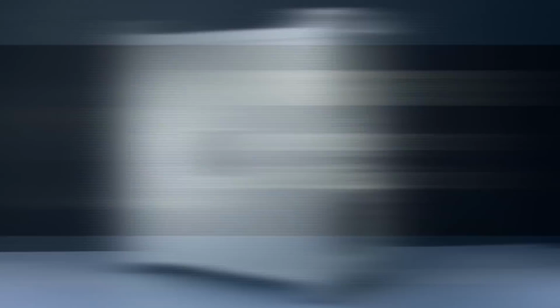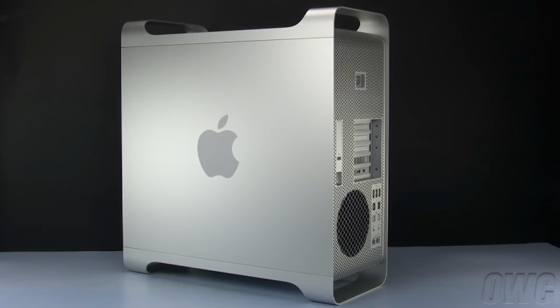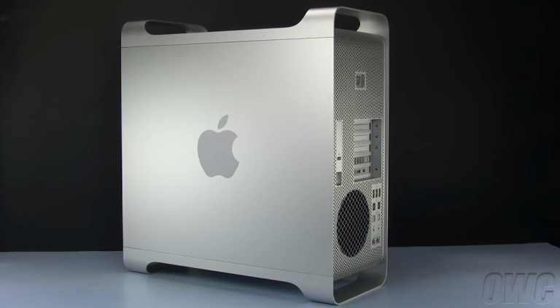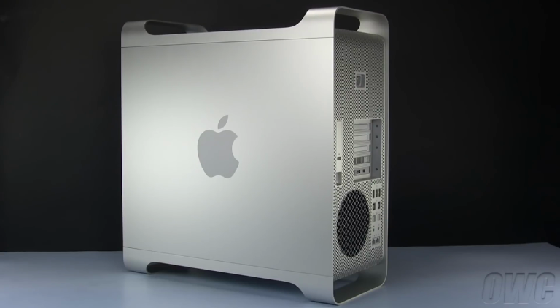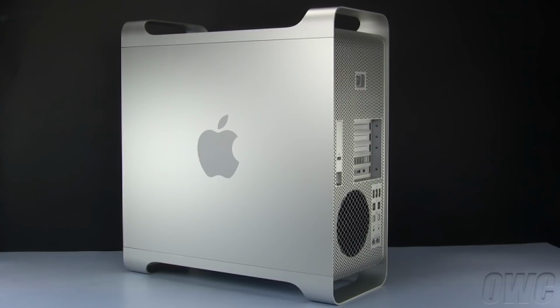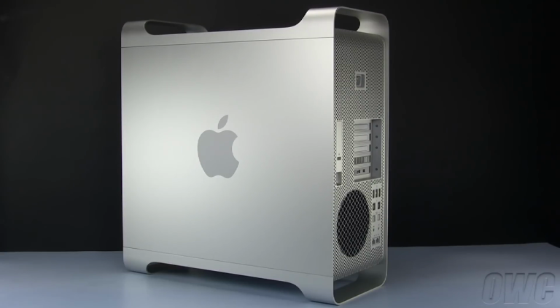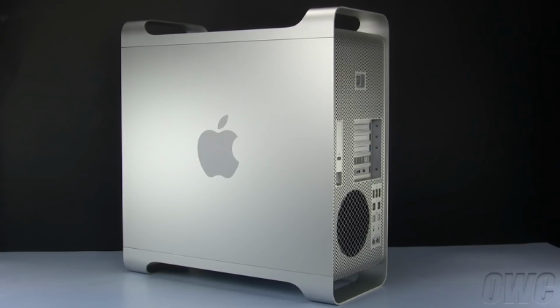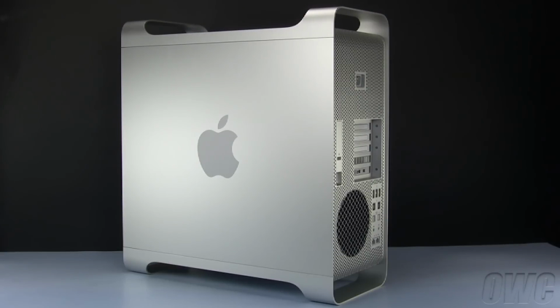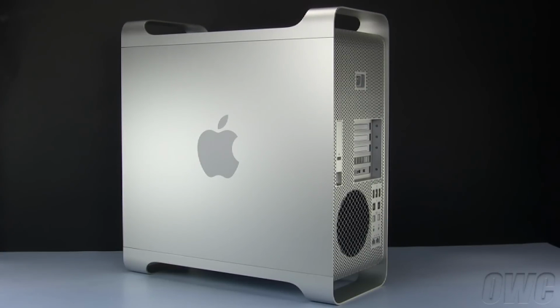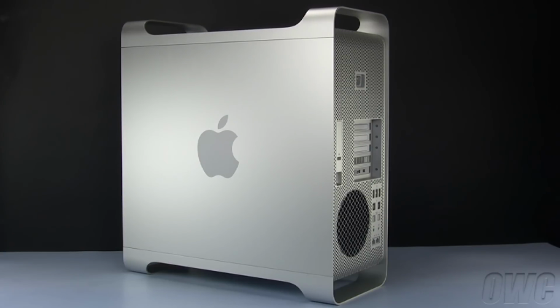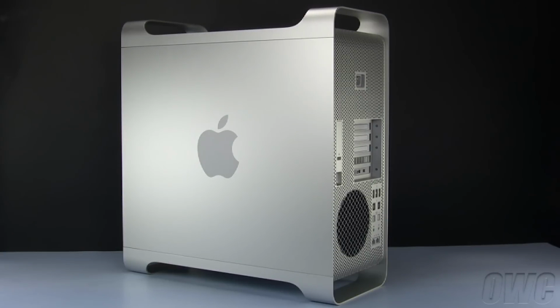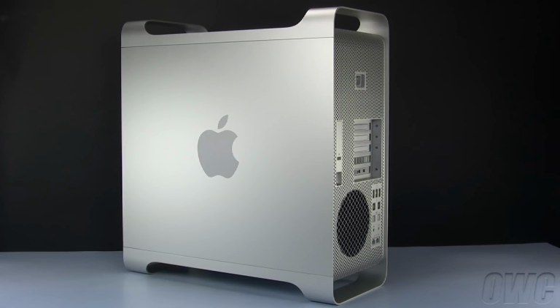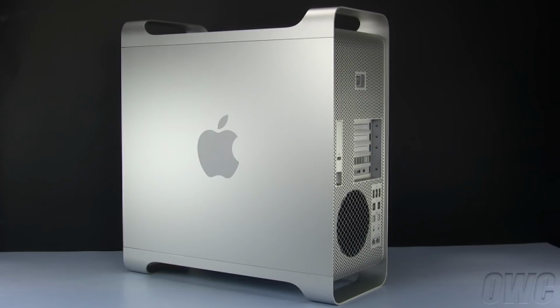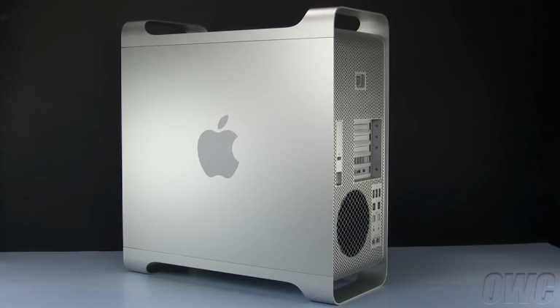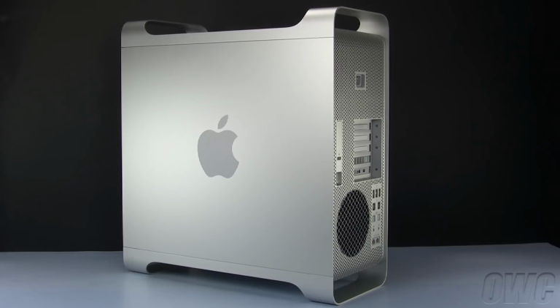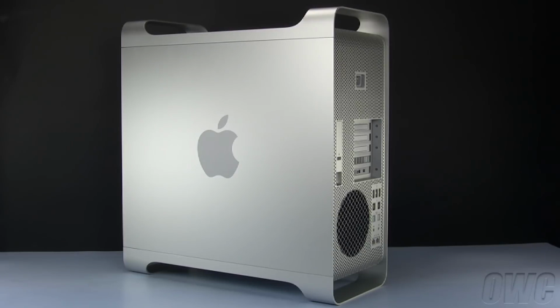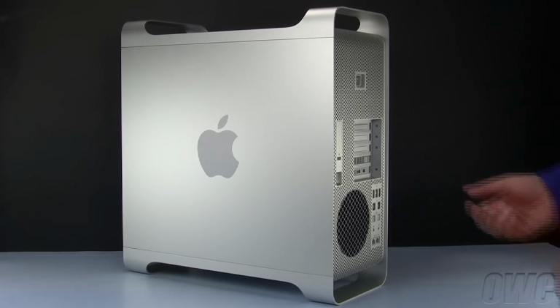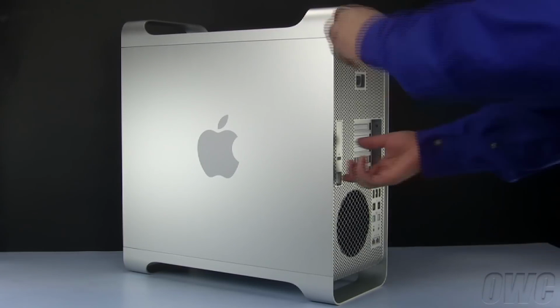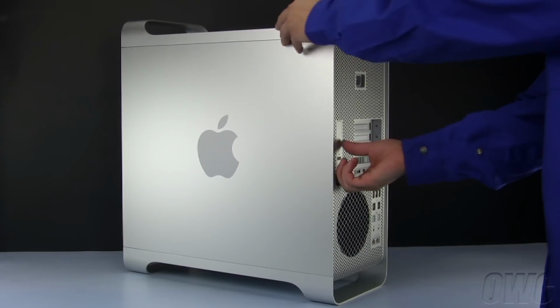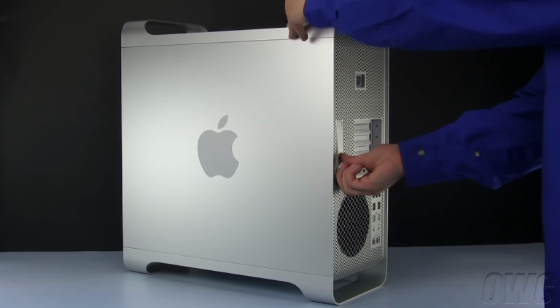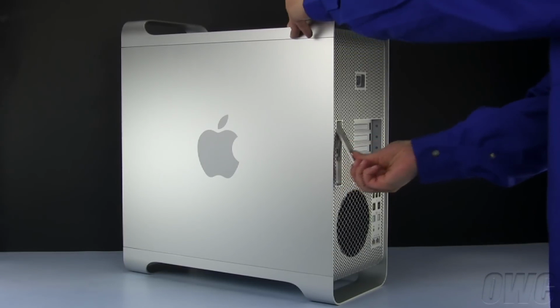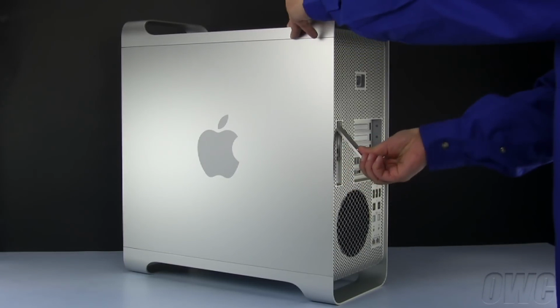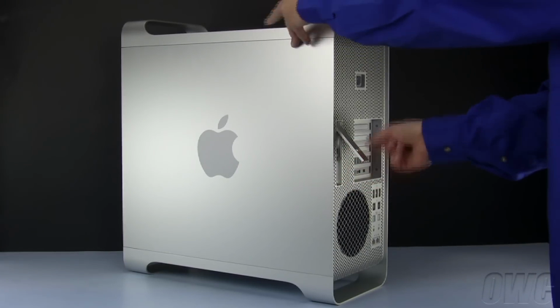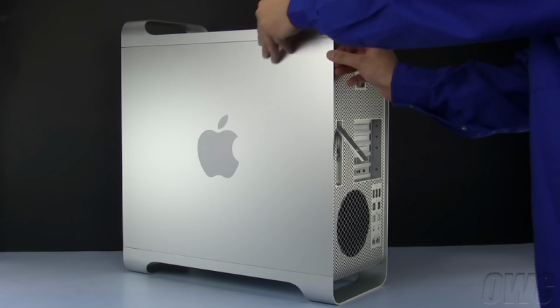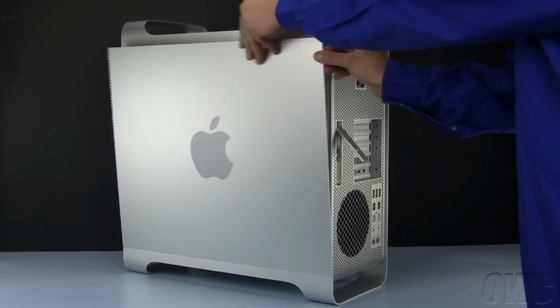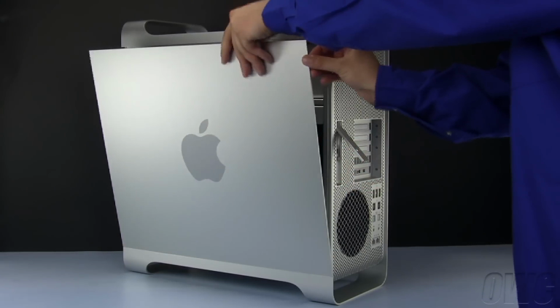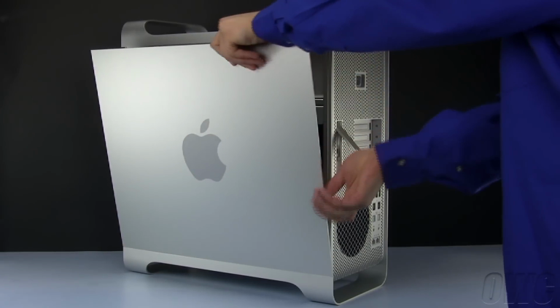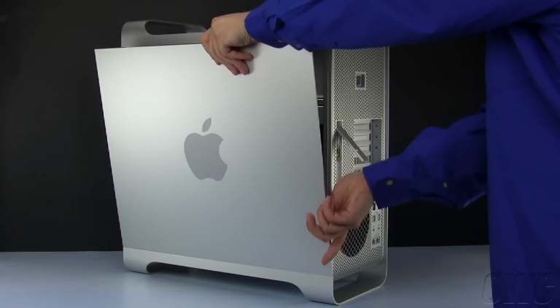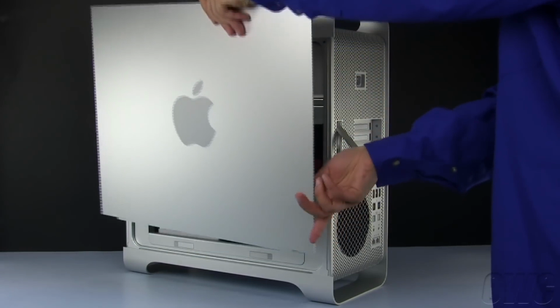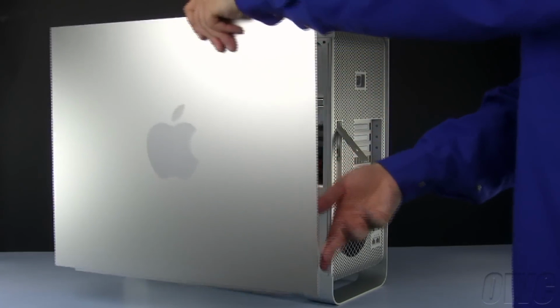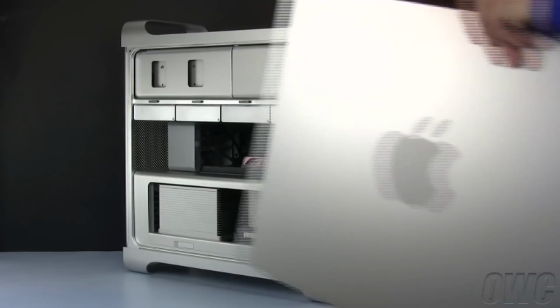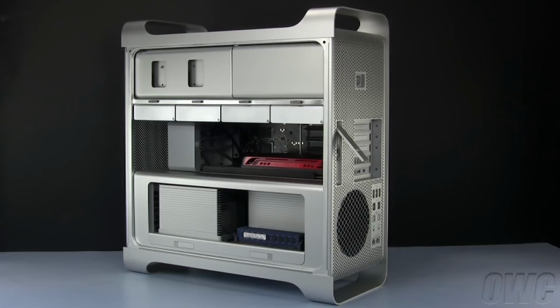To install the card, we'll first need to open the side access door. To do this, lift the latch located on the rear of the Mac Pro until it locks in the open position. You may then tilt the door forward slightly and remove it.